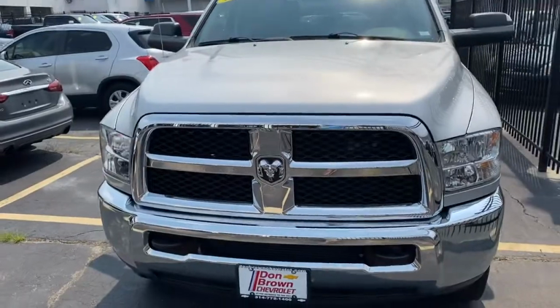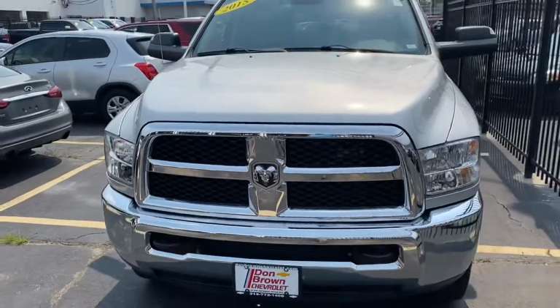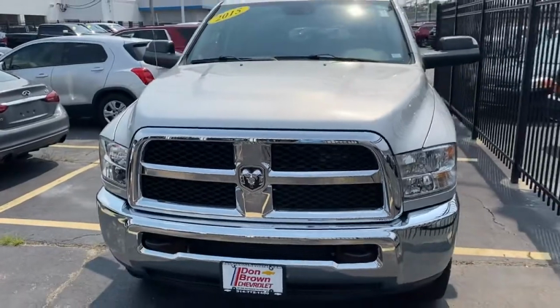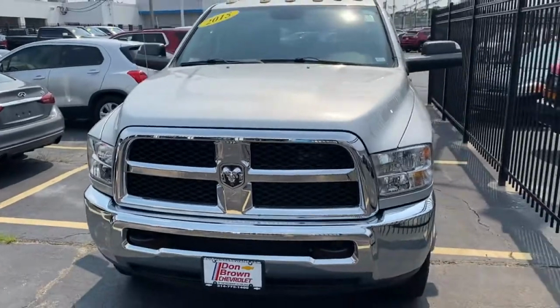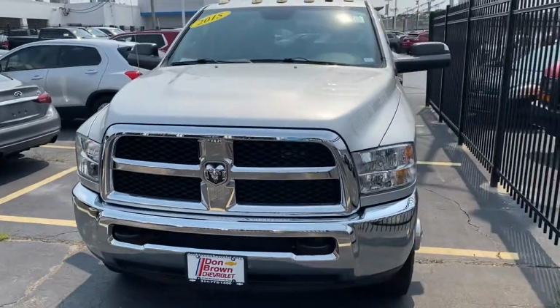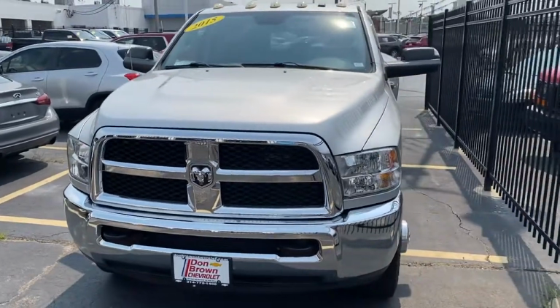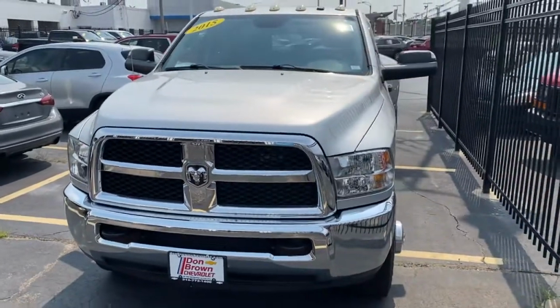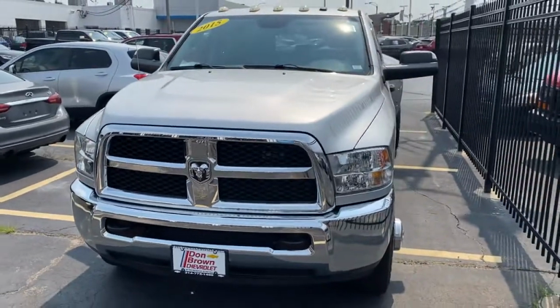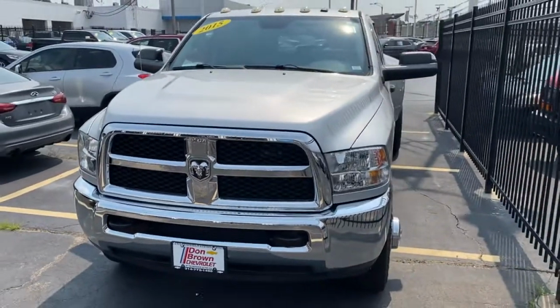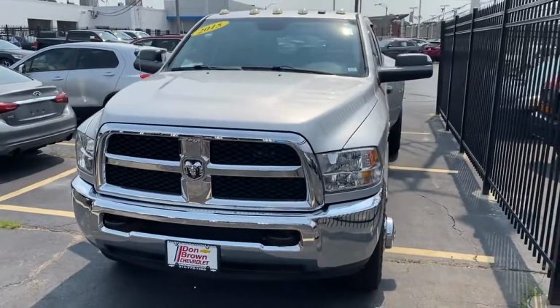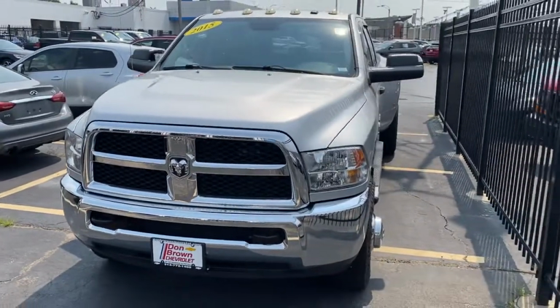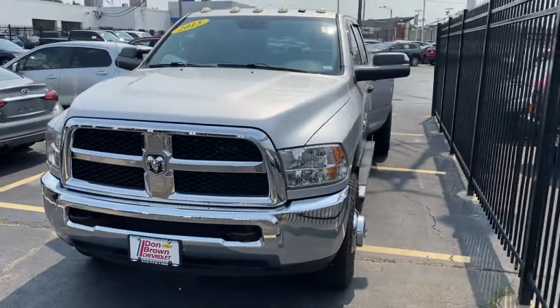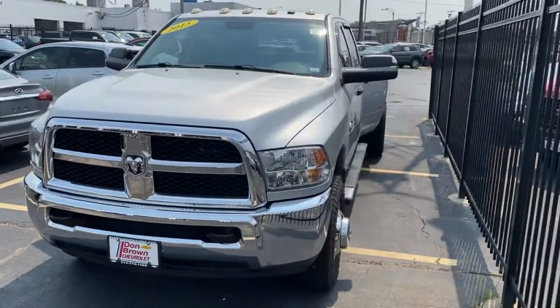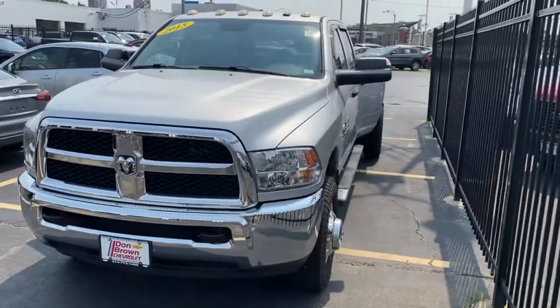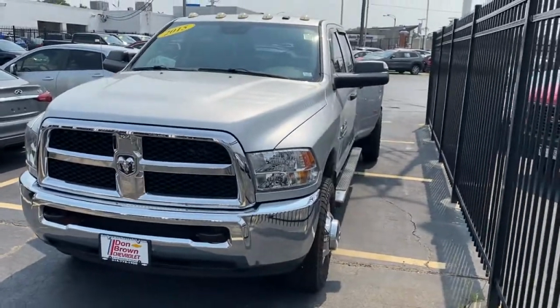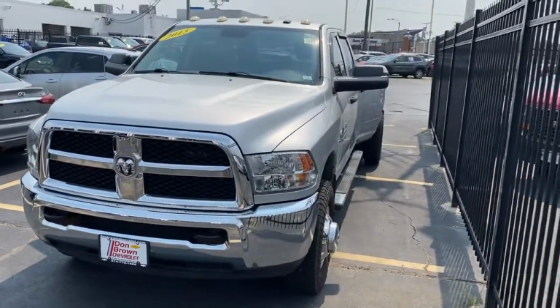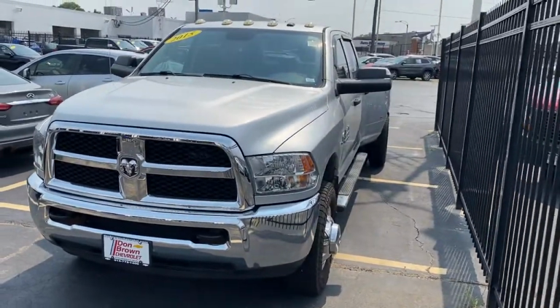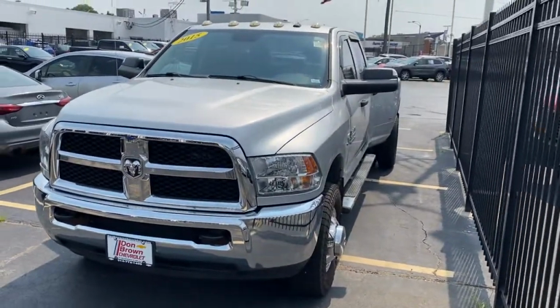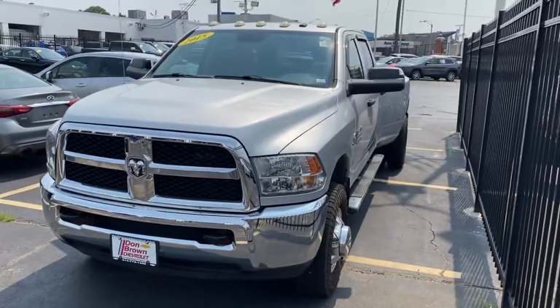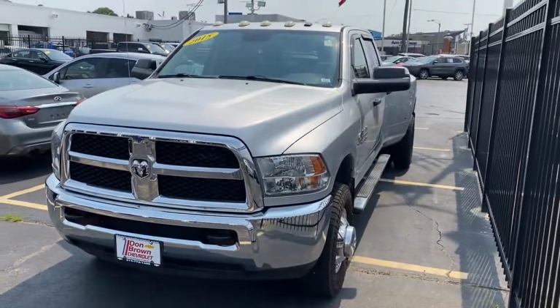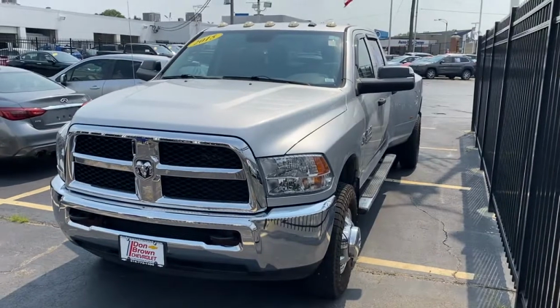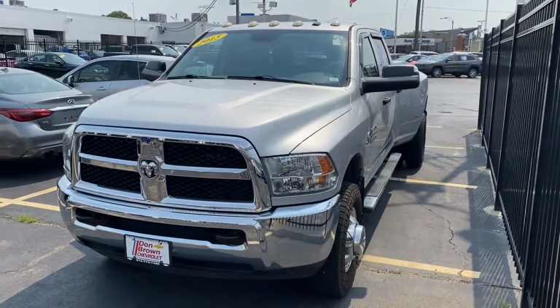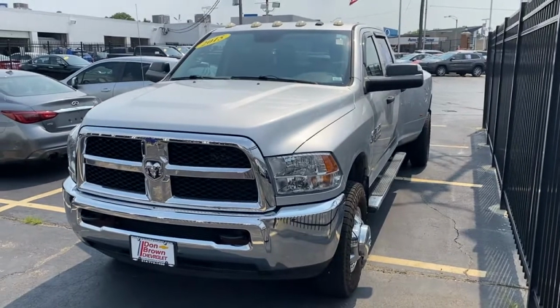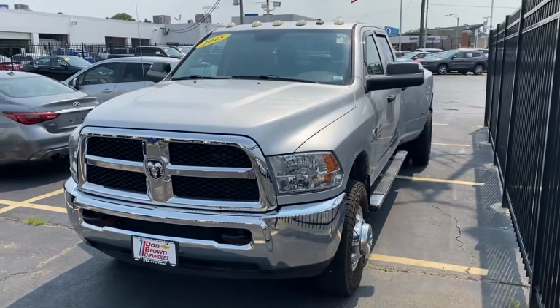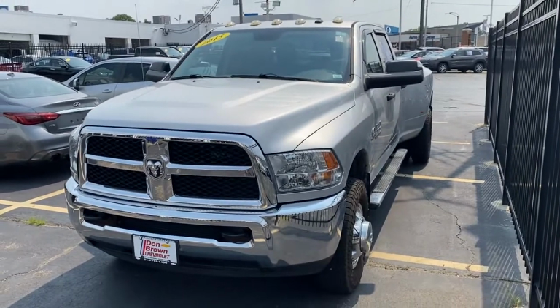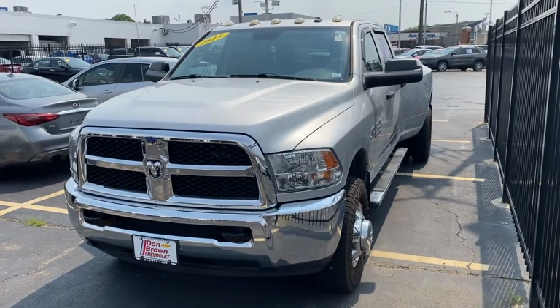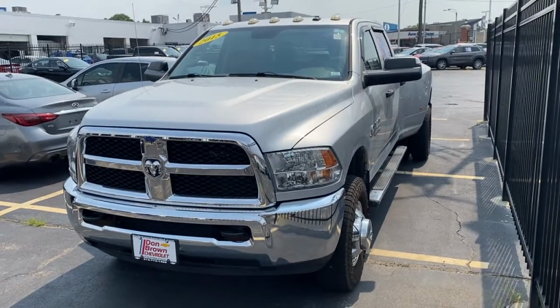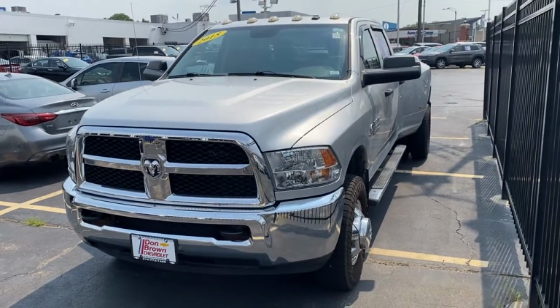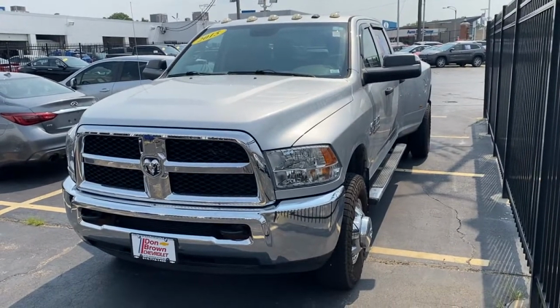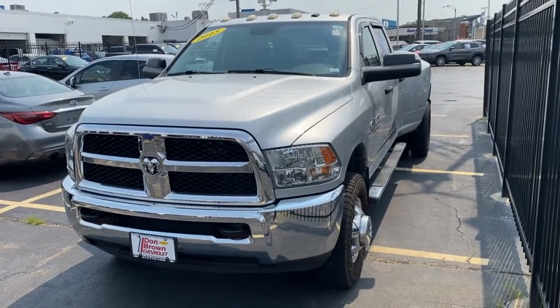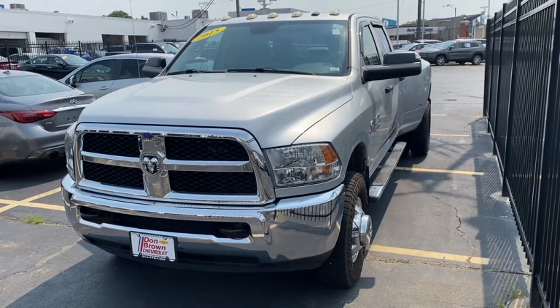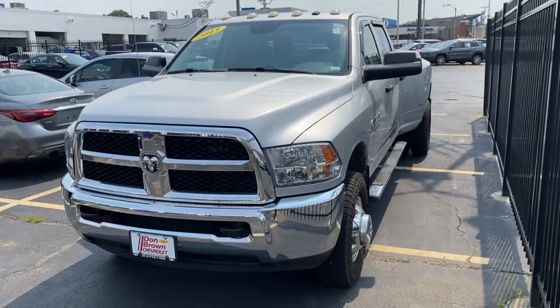Alright, let me know if this is the right truck for you. Again, this is Paul from Dunn-Brown Chevrolet in St. Louis, Missouri. I look forward to hearing from you as a customer. Thanks and goodbye for now.